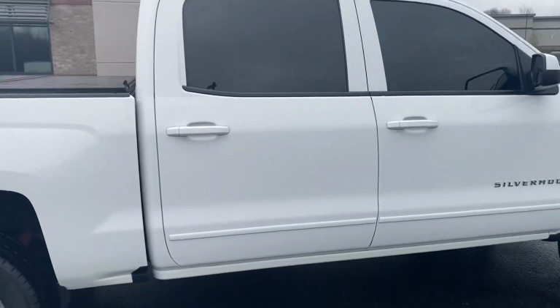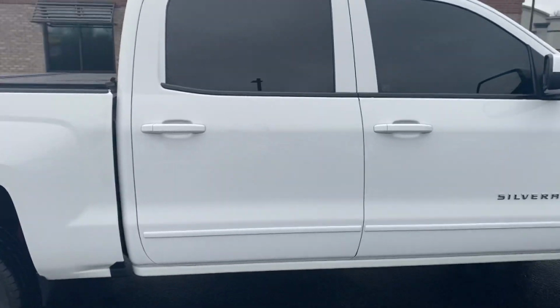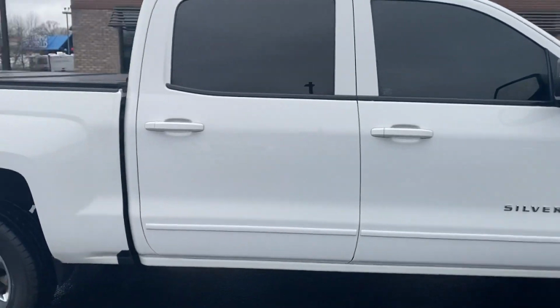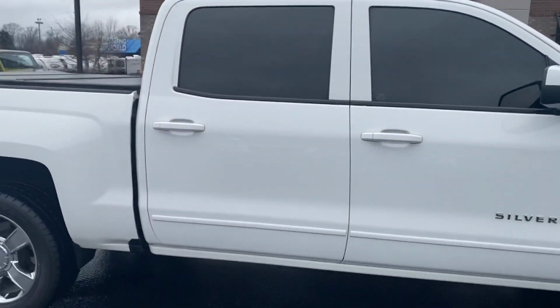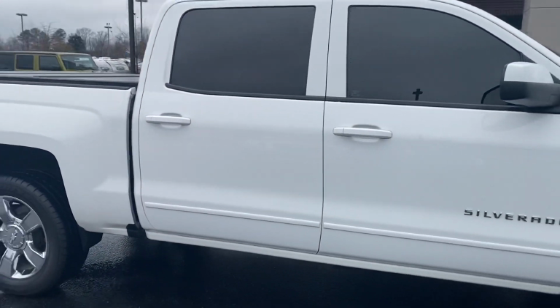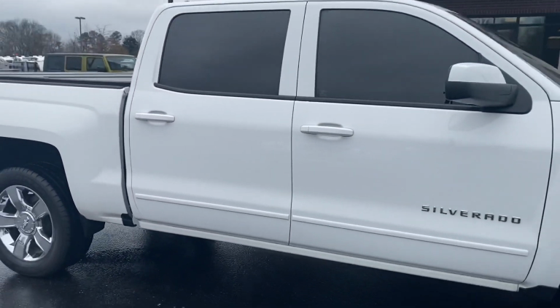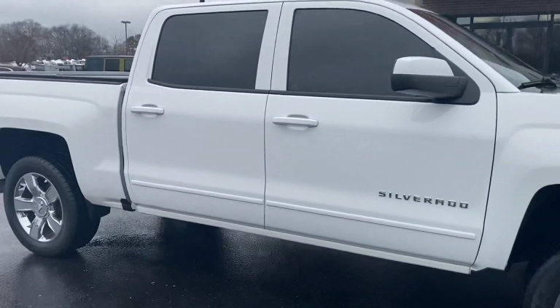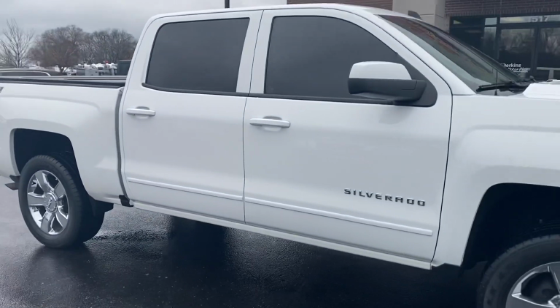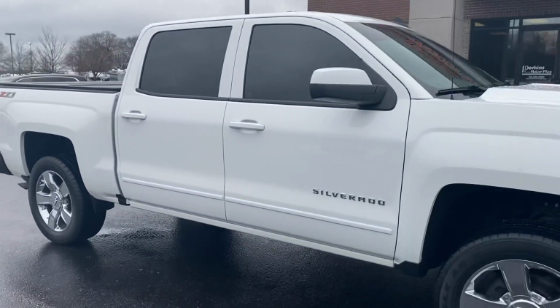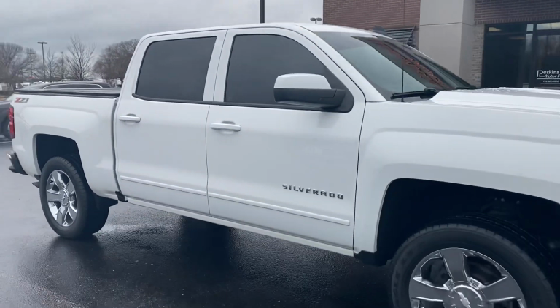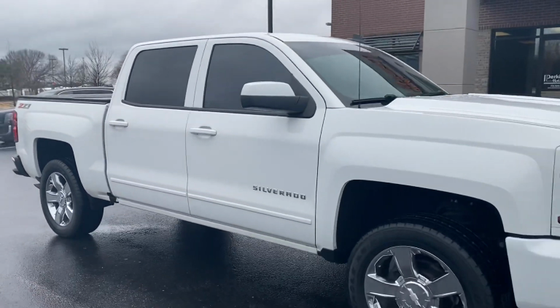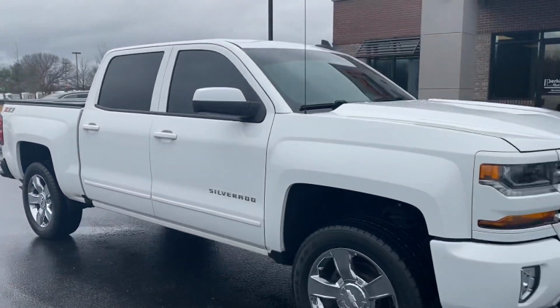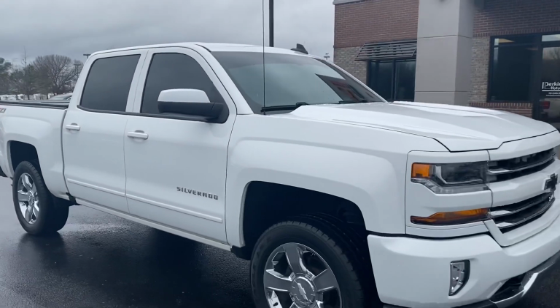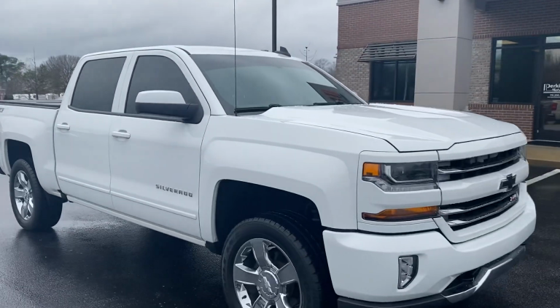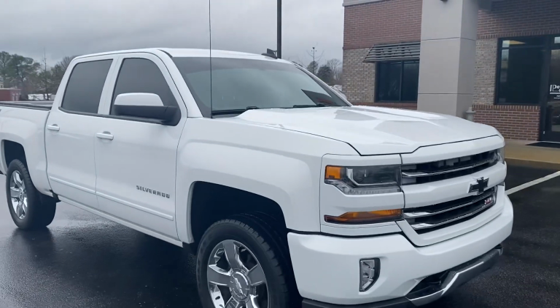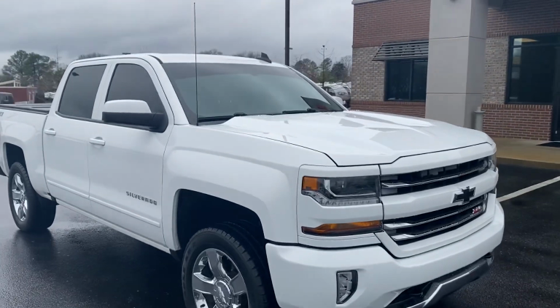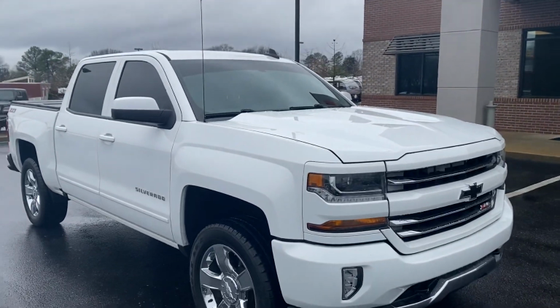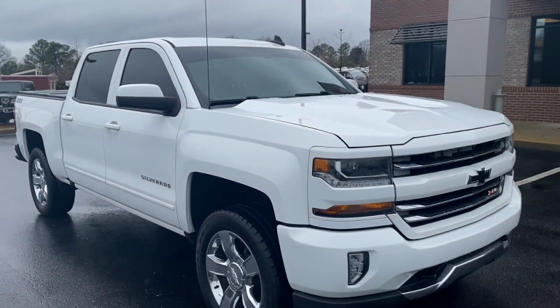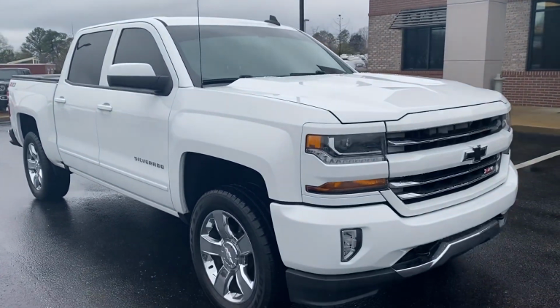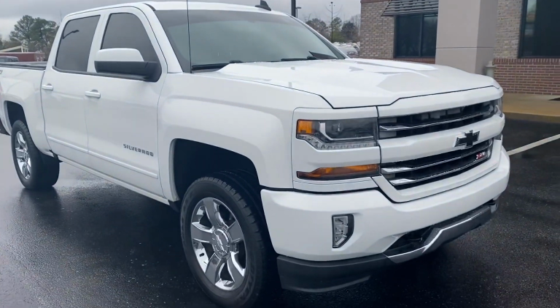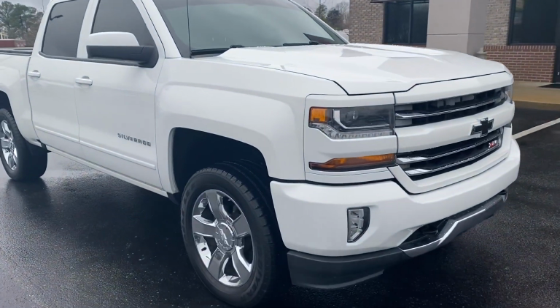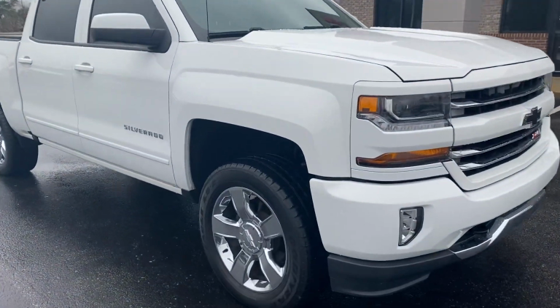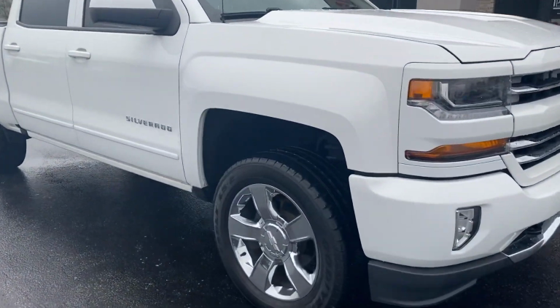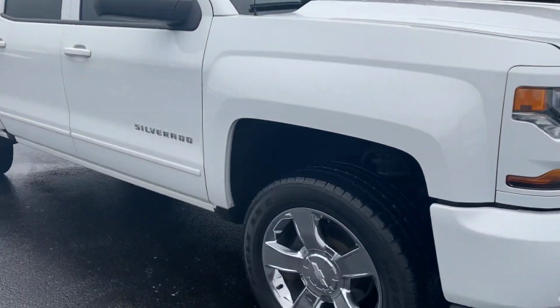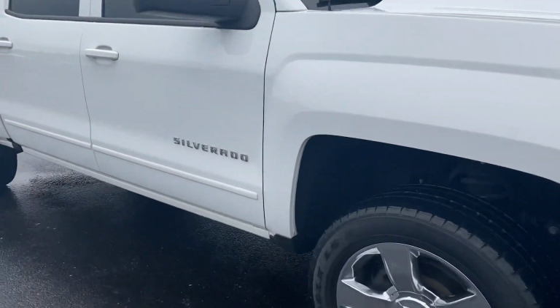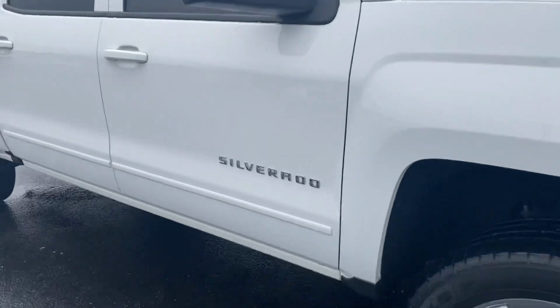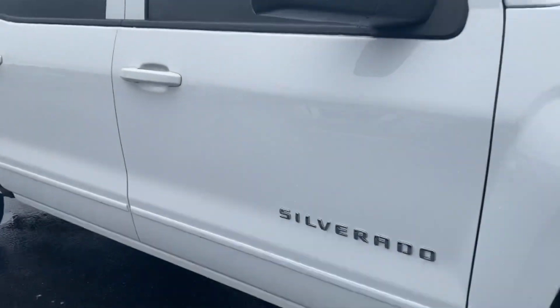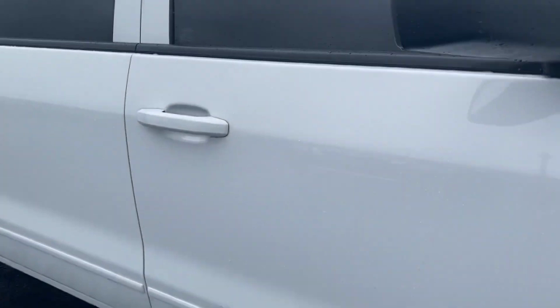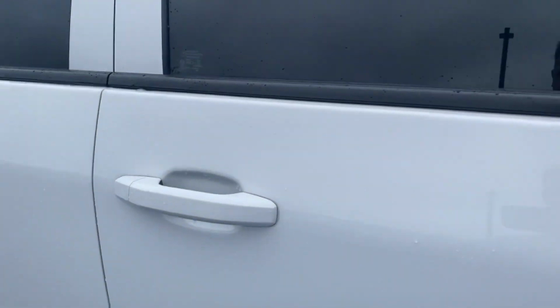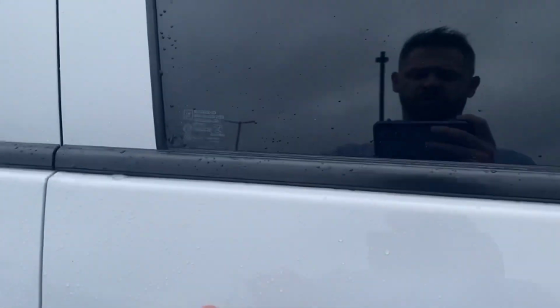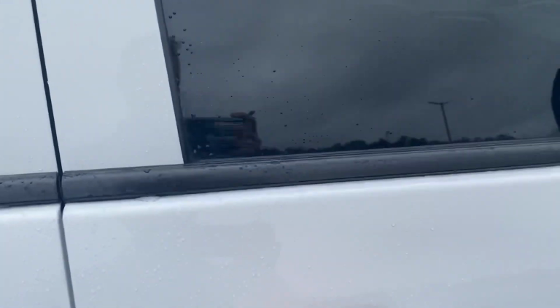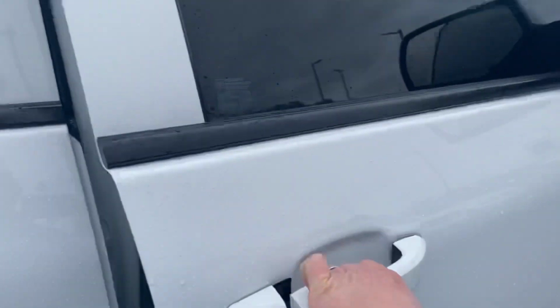I looked over this truck before I started the video and it's perfect — none of the wheels are scuffed, all the wheels are perfect. We'll come into the inside.